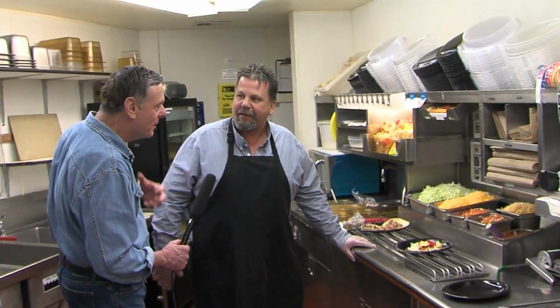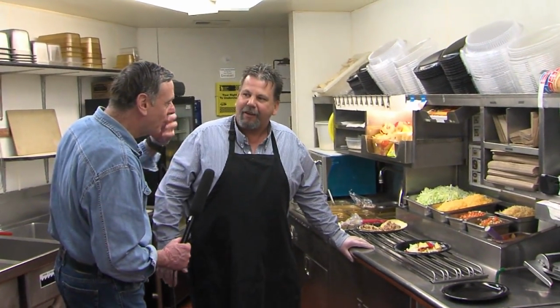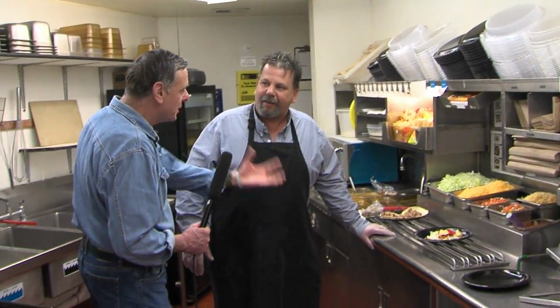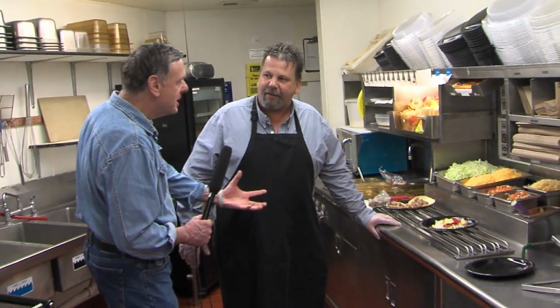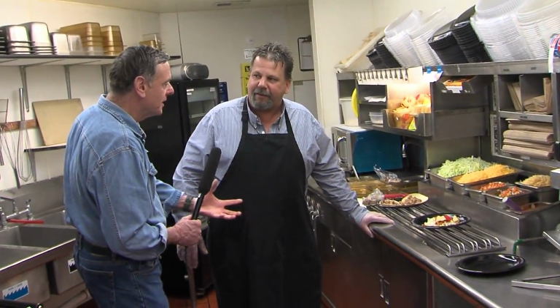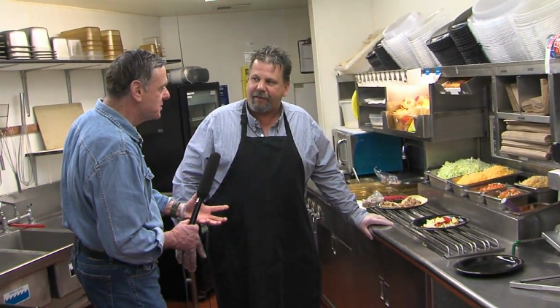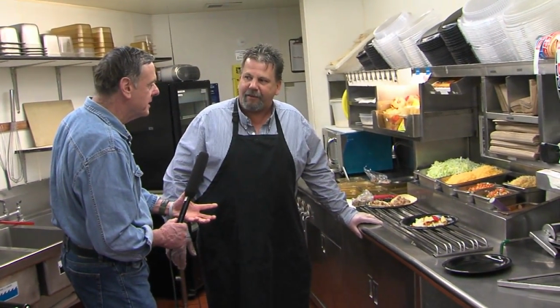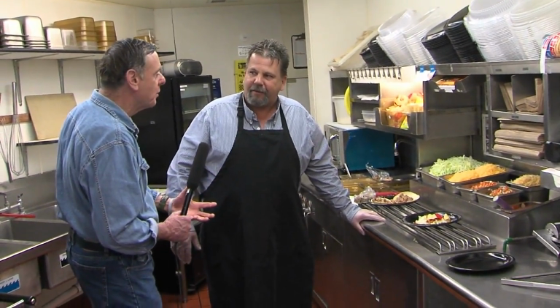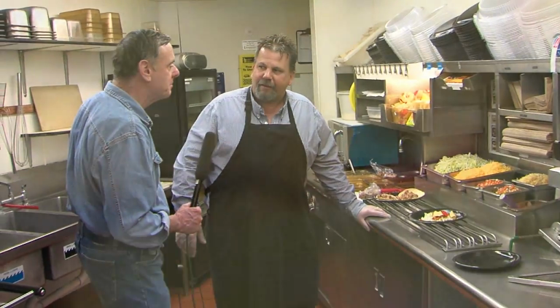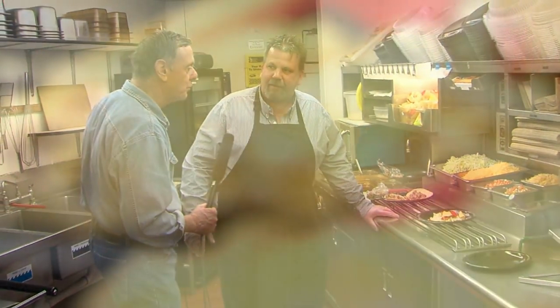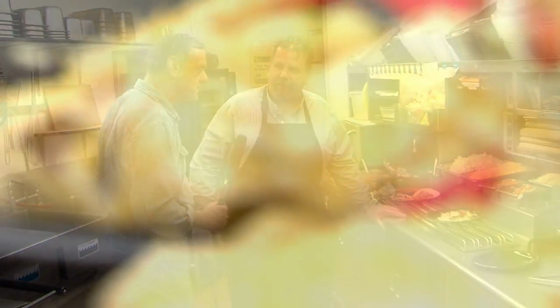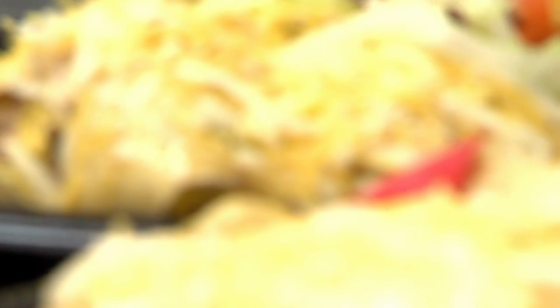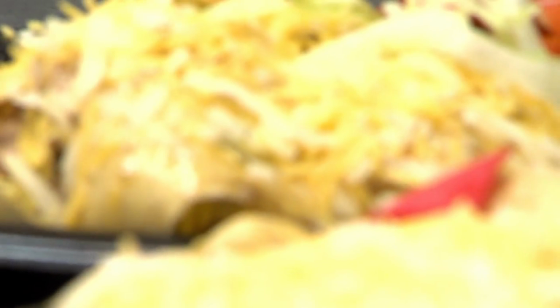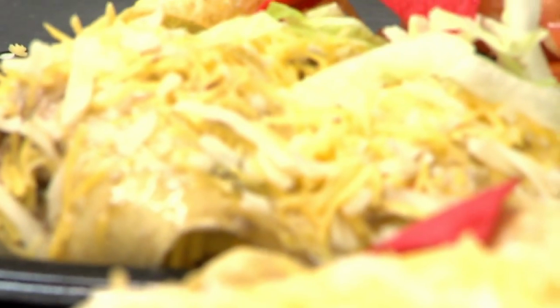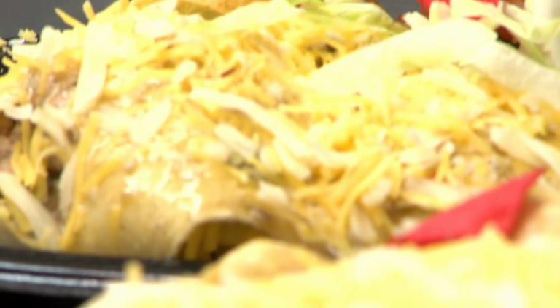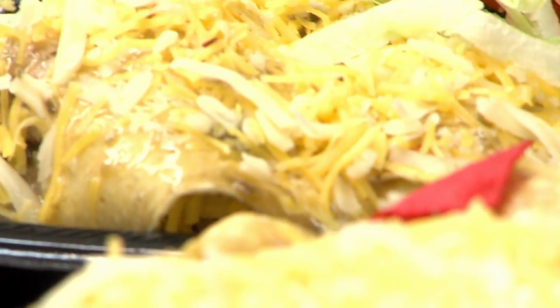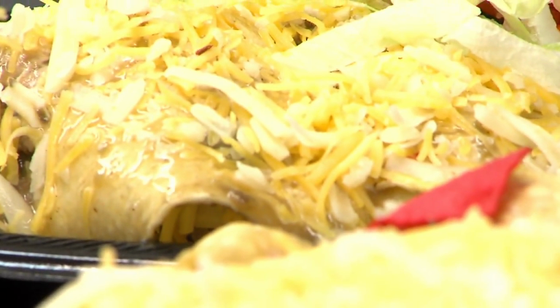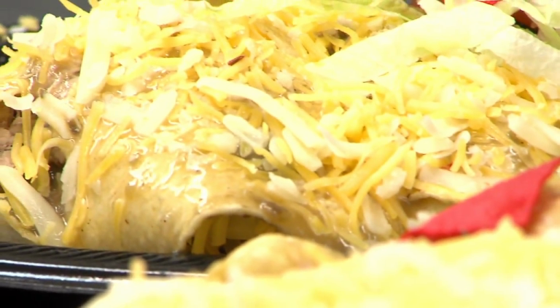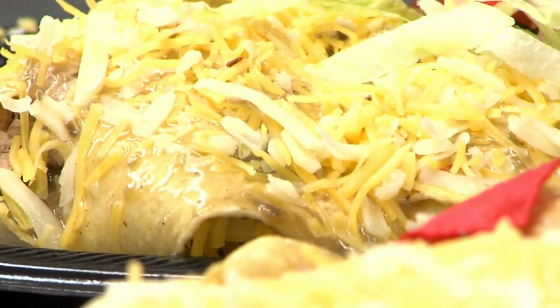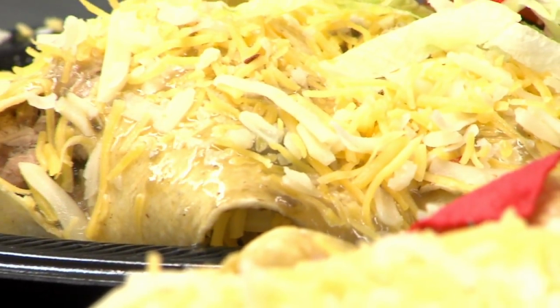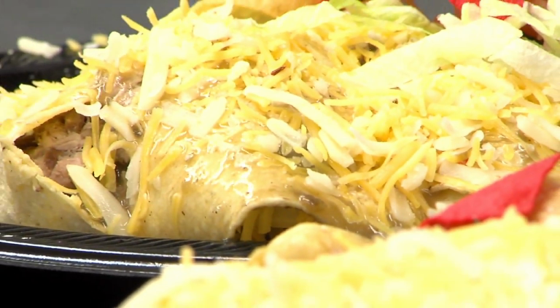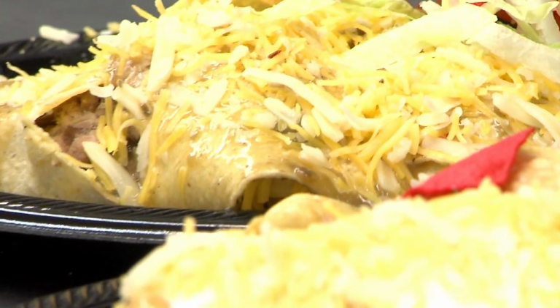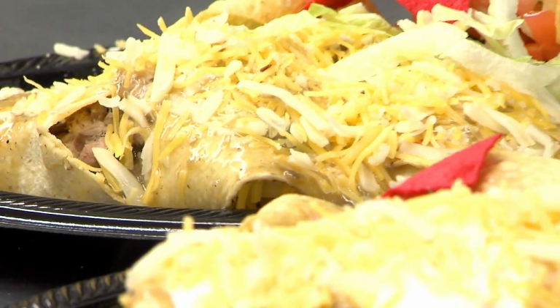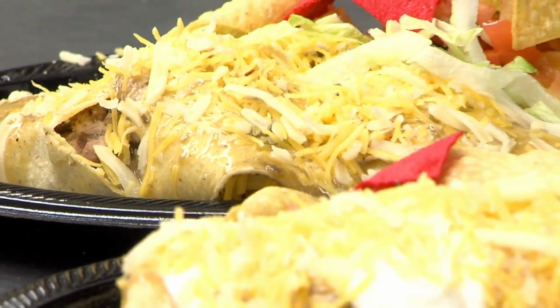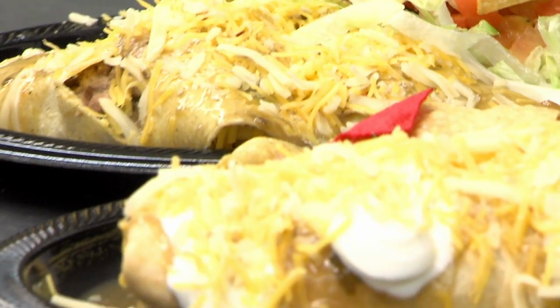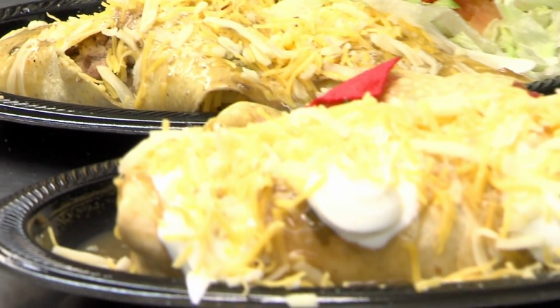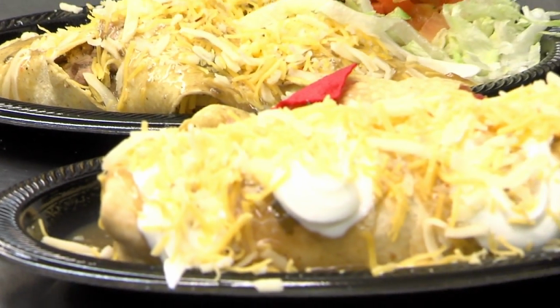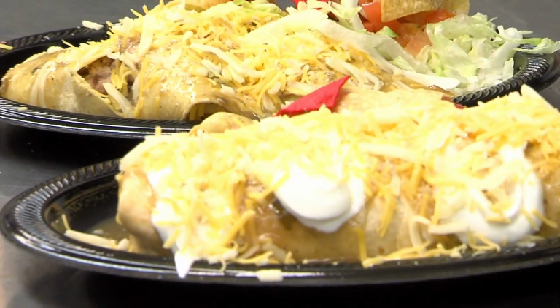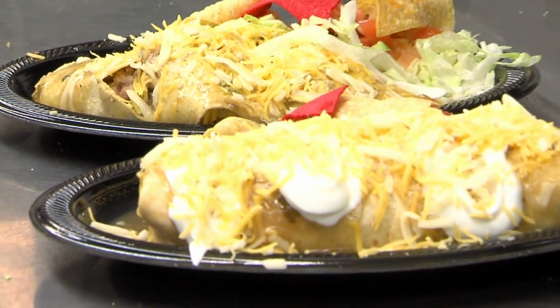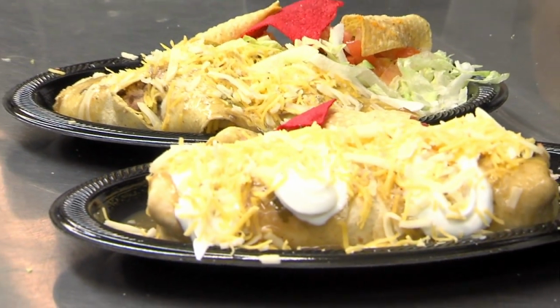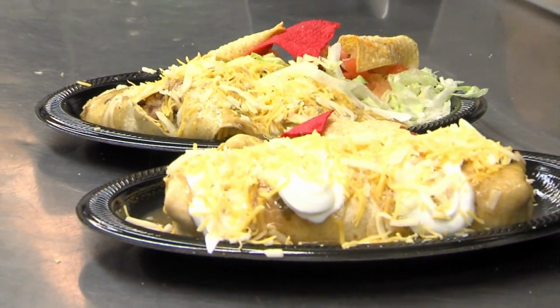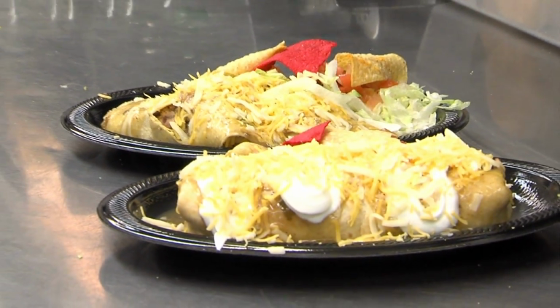We are doing green chili this week, and what are we going to put green chili on? I think we're going to make some green chili enchiladas. Yummy. That's the first thing. So we do that one by one.